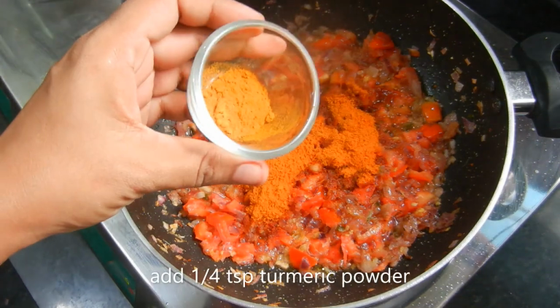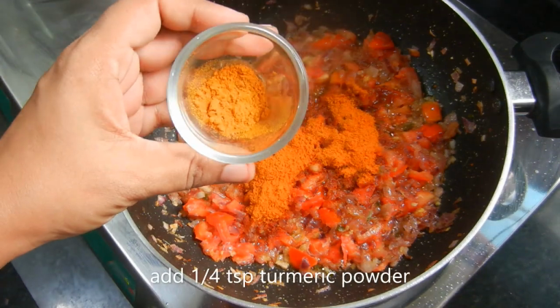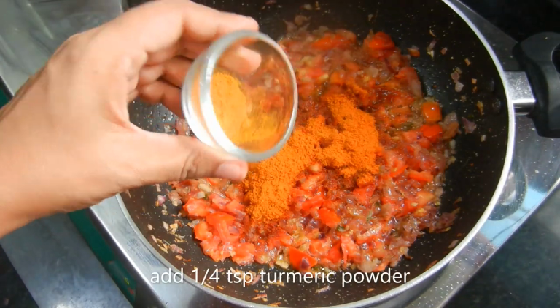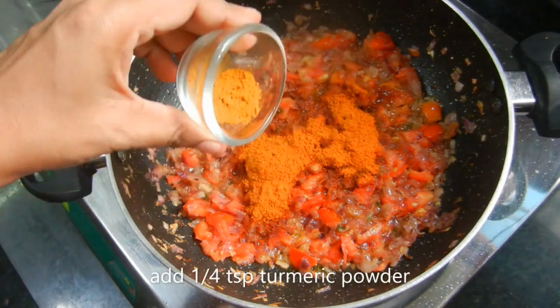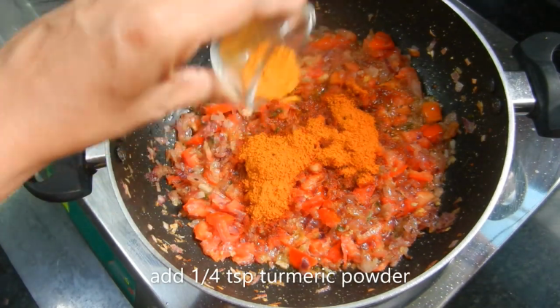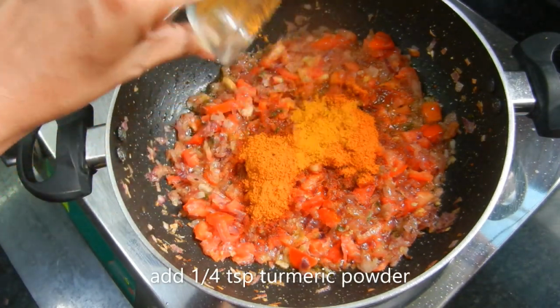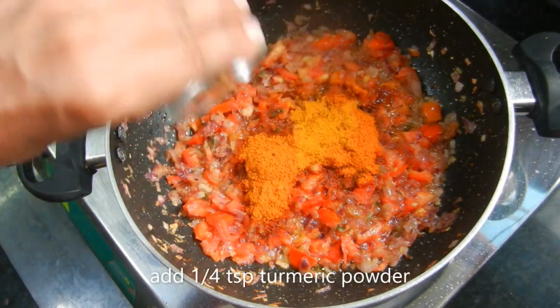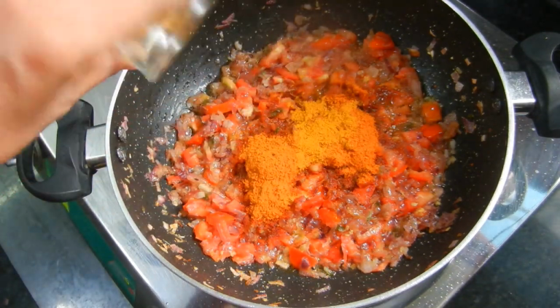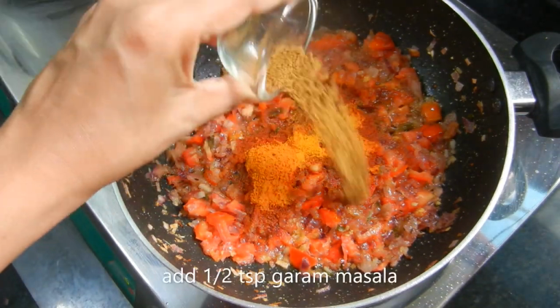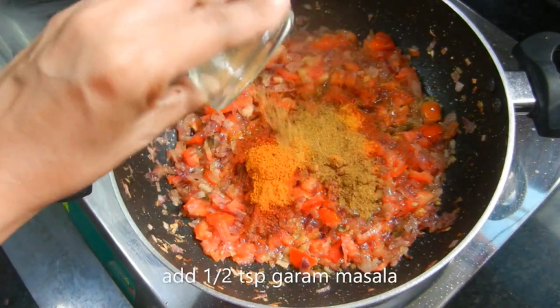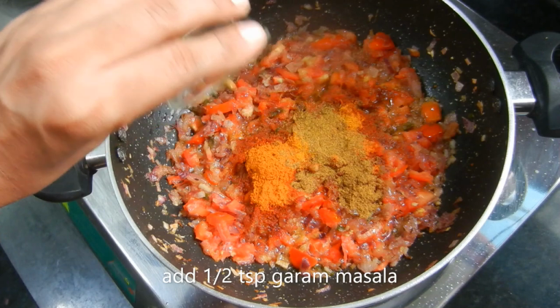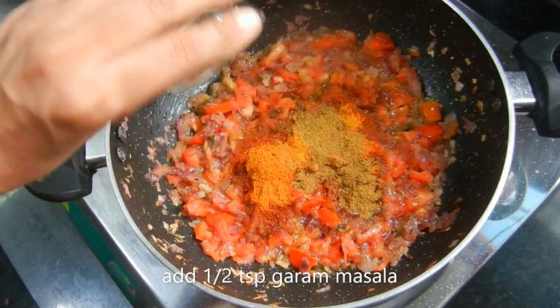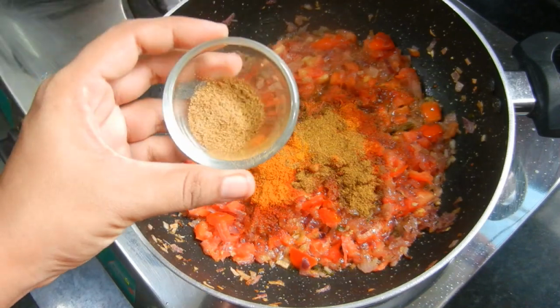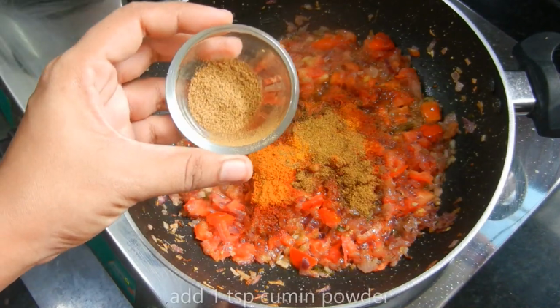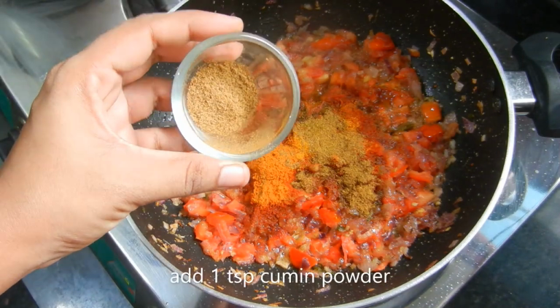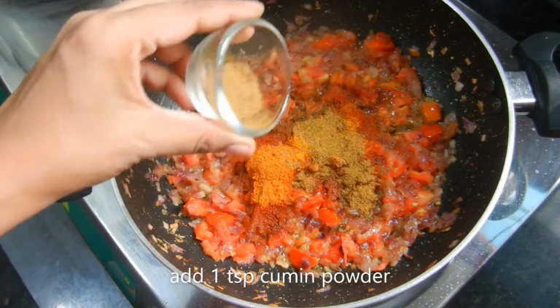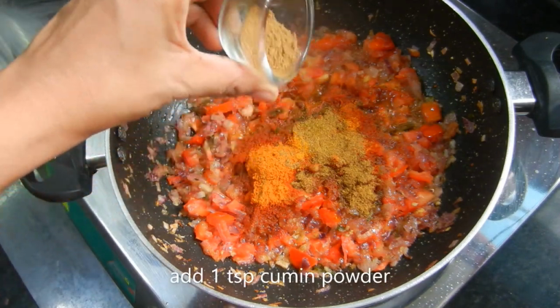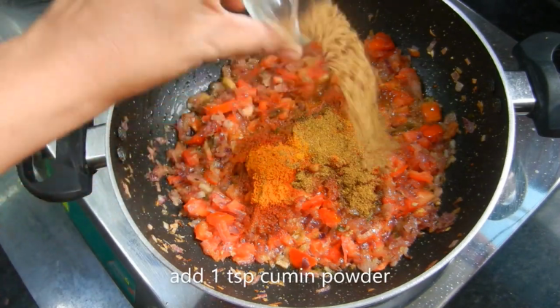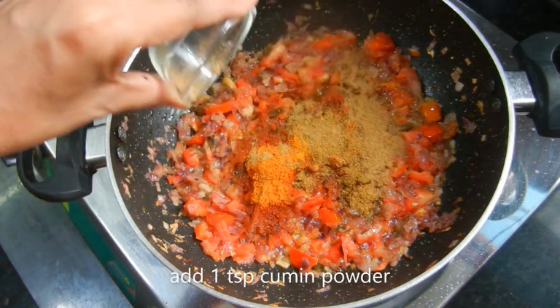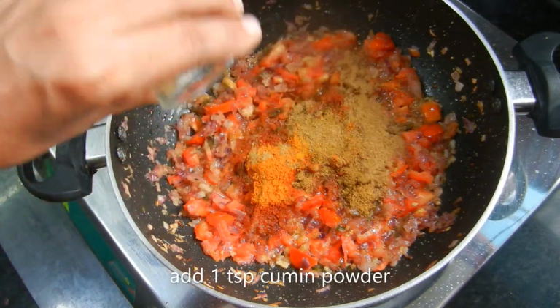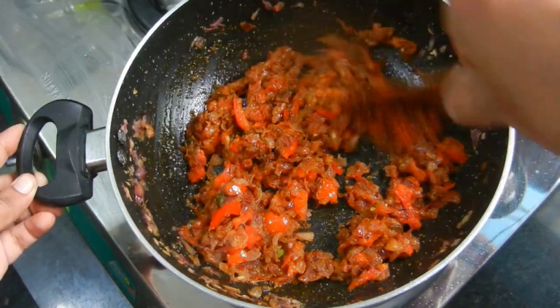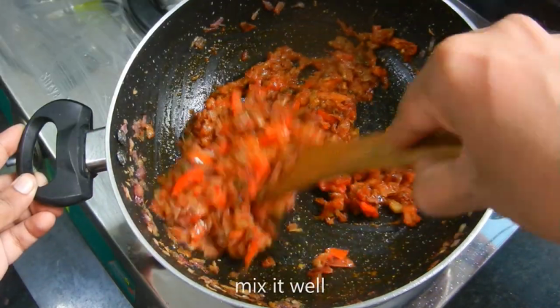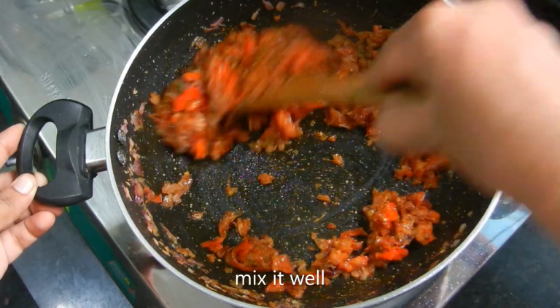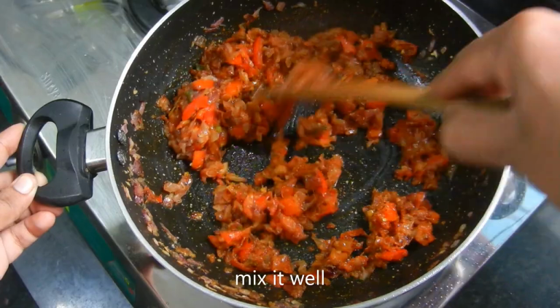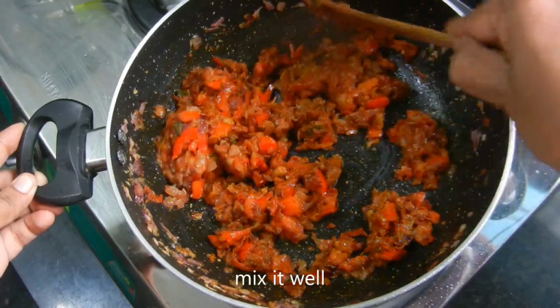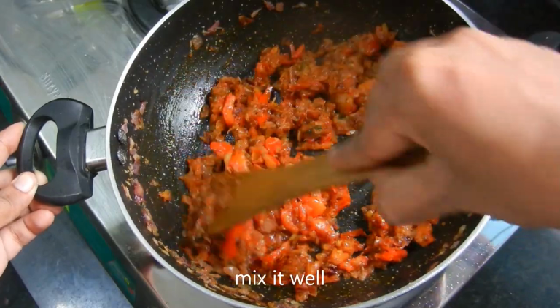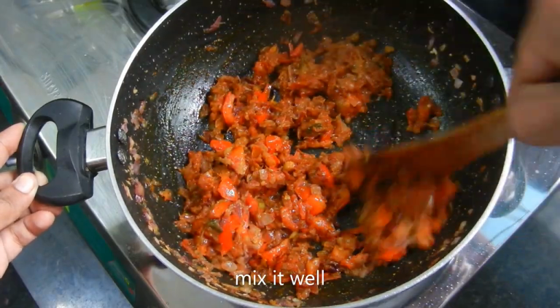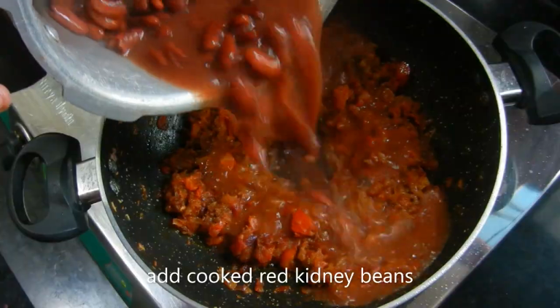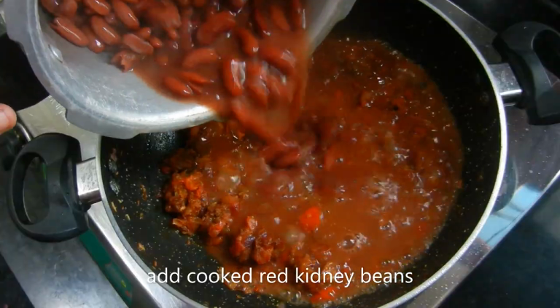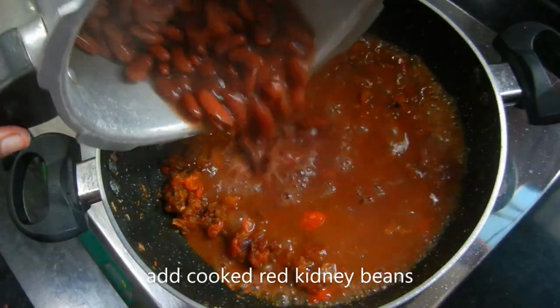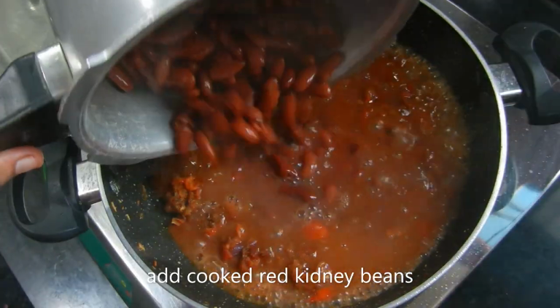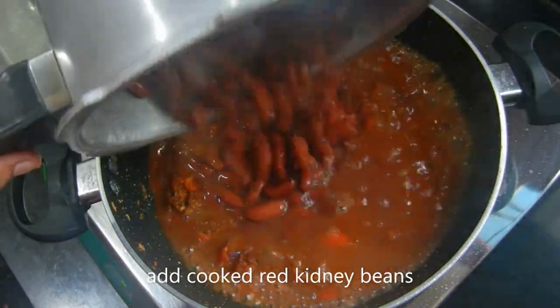Add 2 tbsp of masala, 1 tbsp of haldi (turmeric), 1 tsp of garam masala, and 1 tsp of jeera. Add the masala in a little bit.